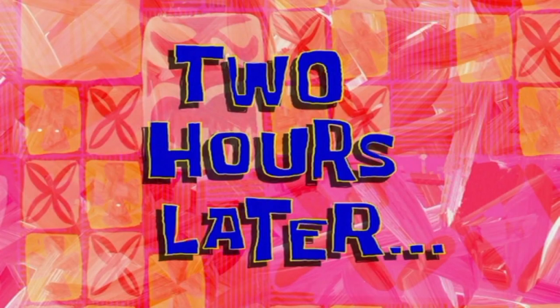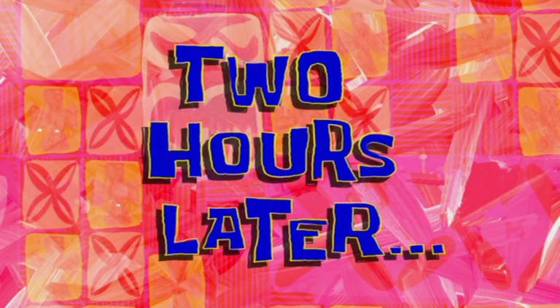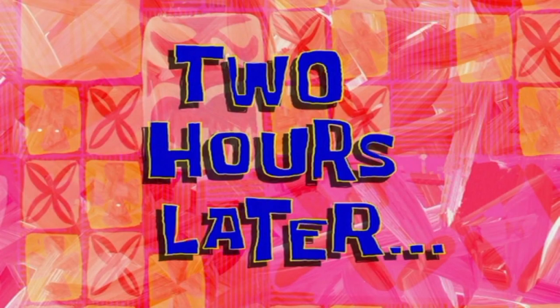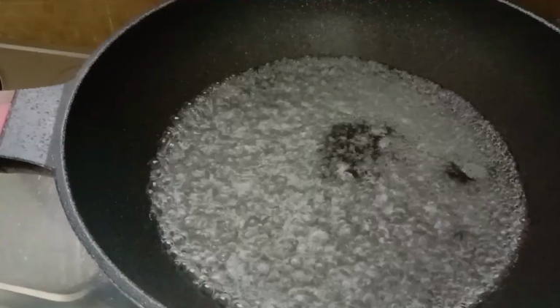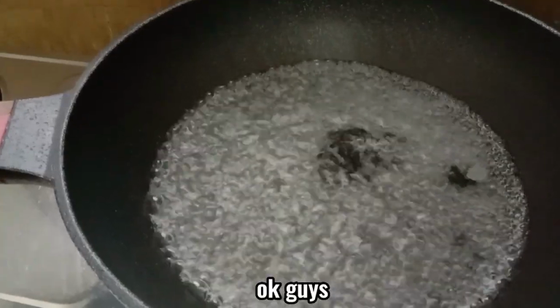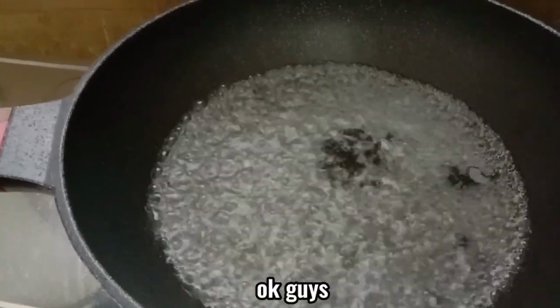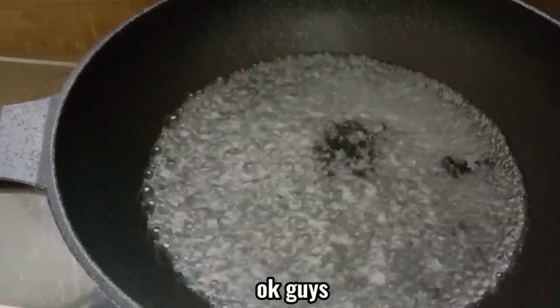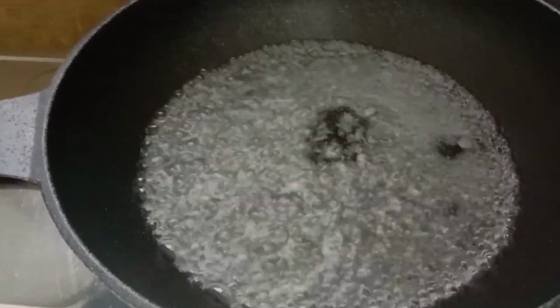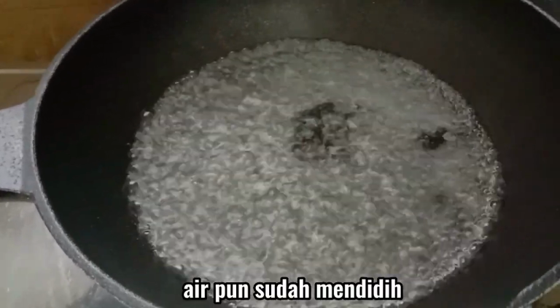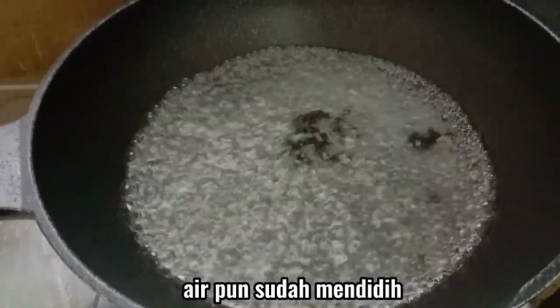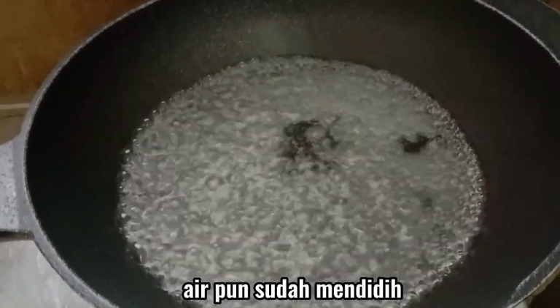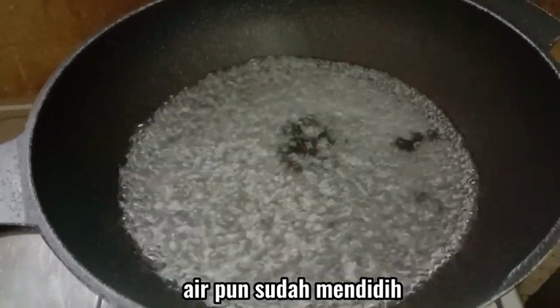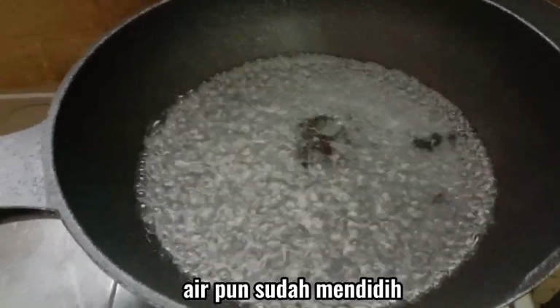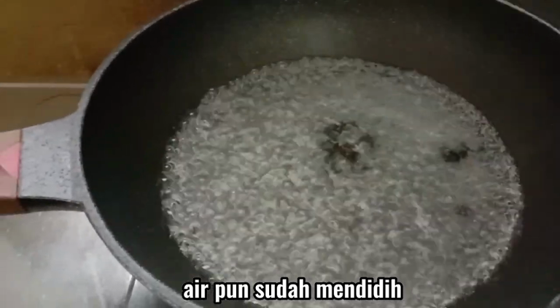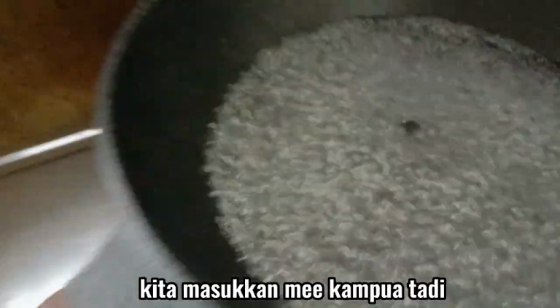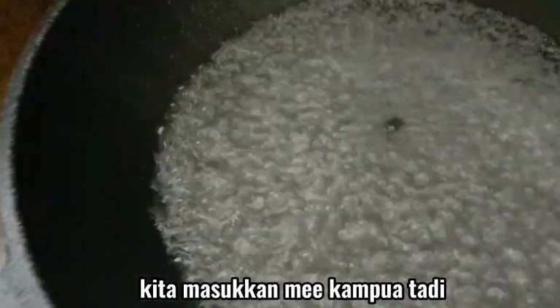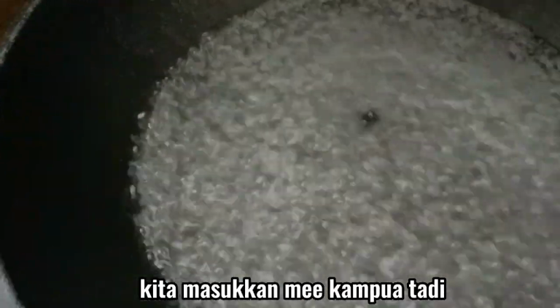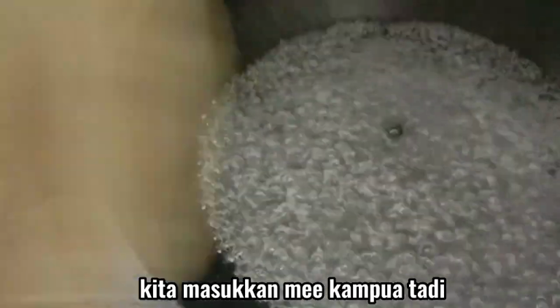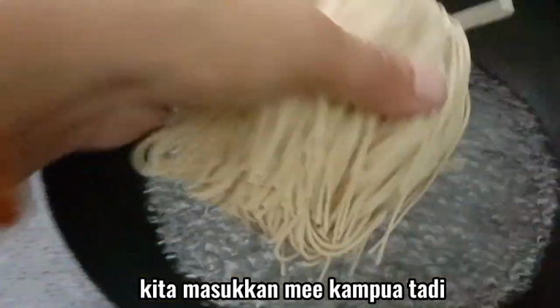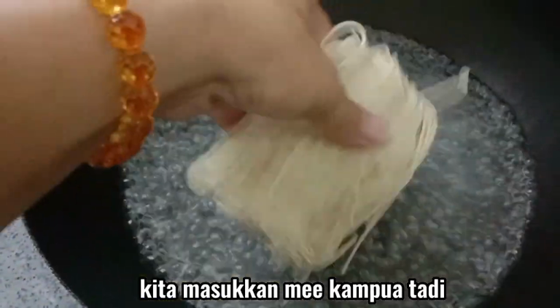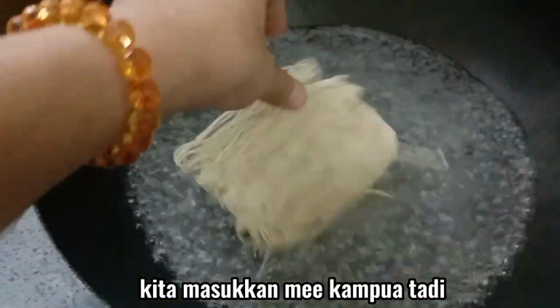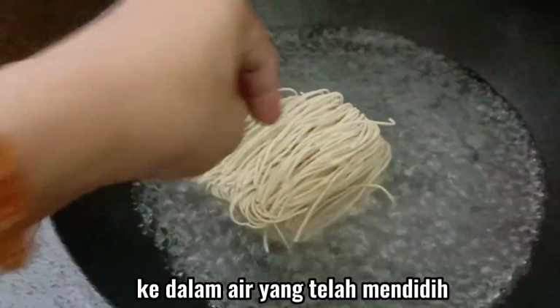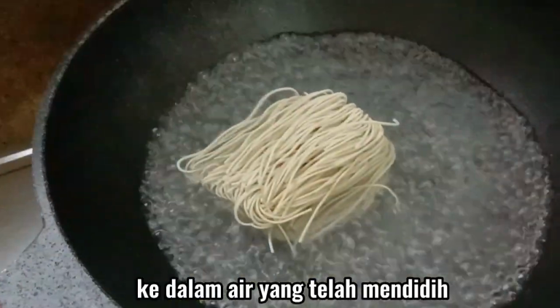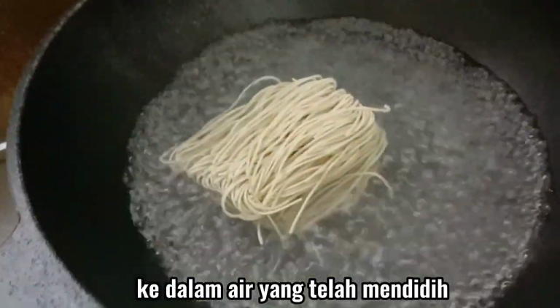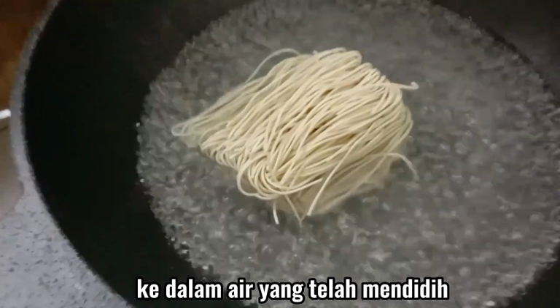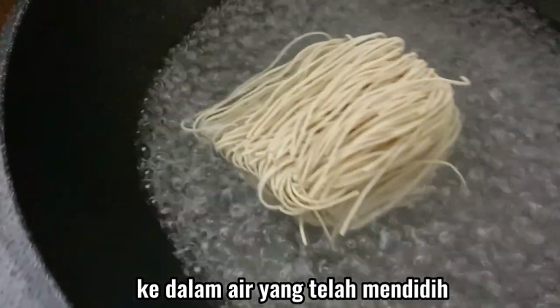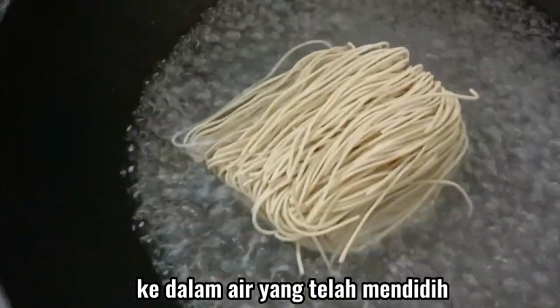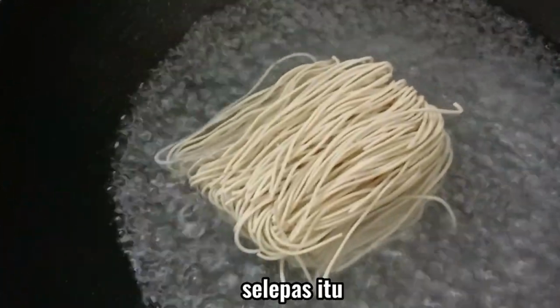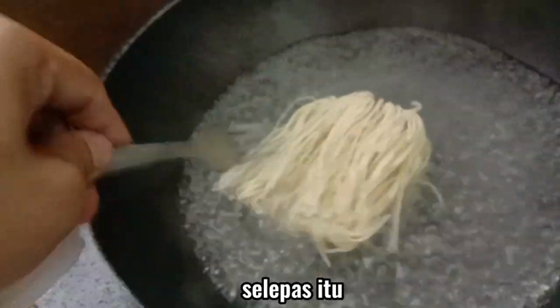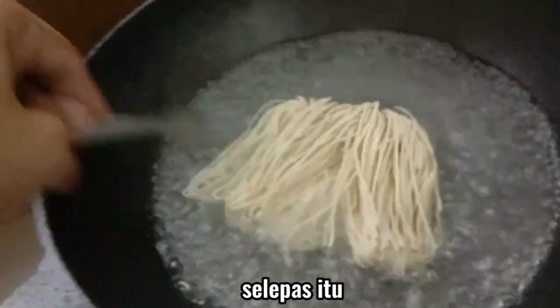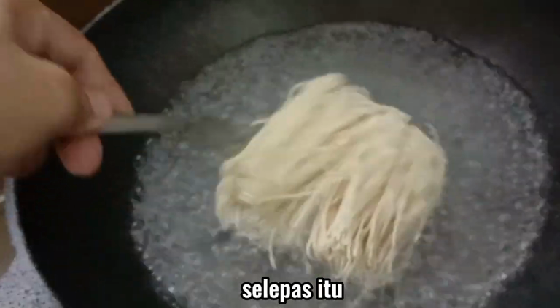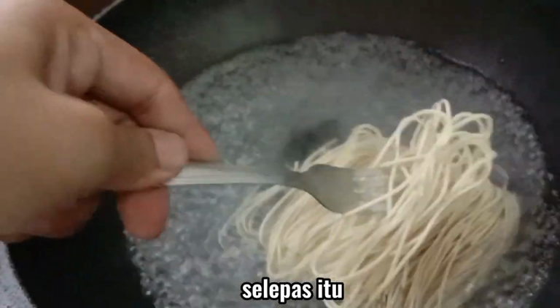Sekarang kita tunggu air mendidih dulu. Two hours later. Okay guys, air pun sudah mendidih. Kita masukkan mi campur di dalam air yang telah mendidih.